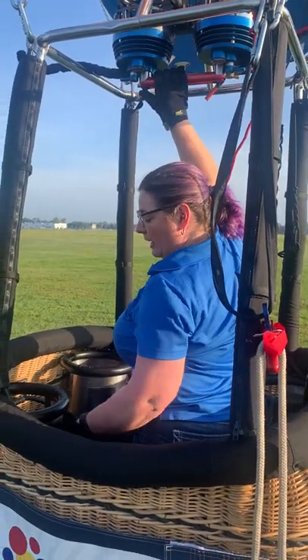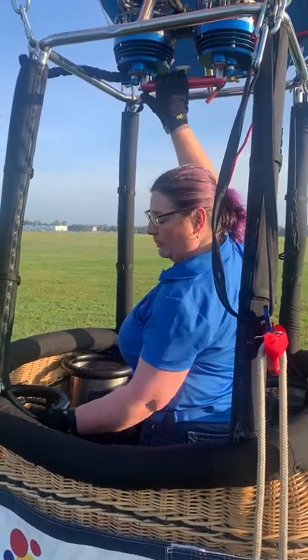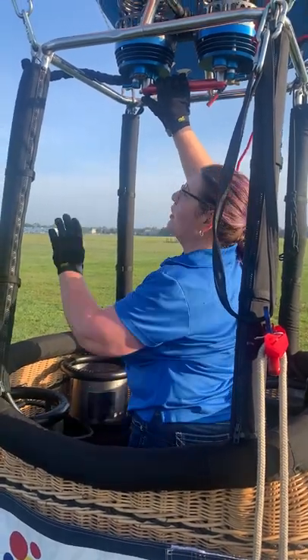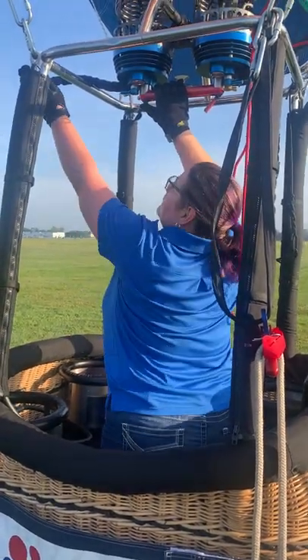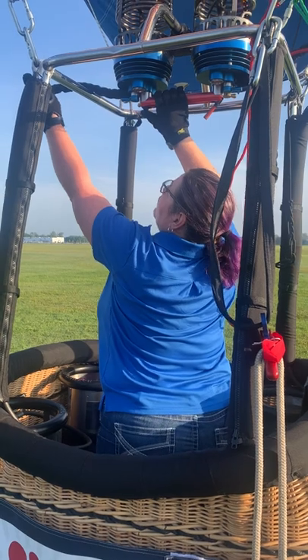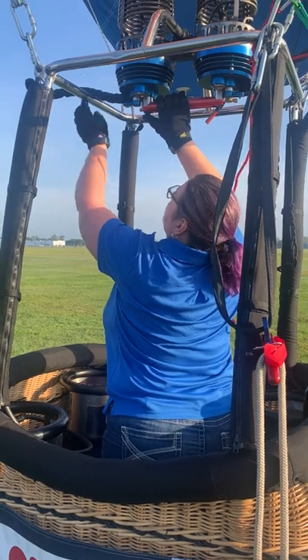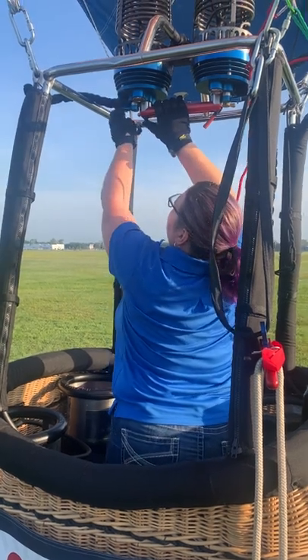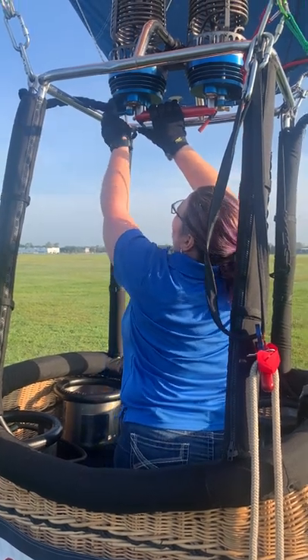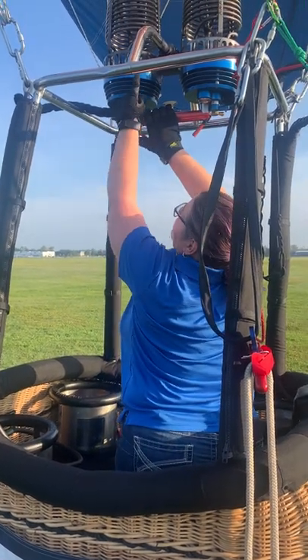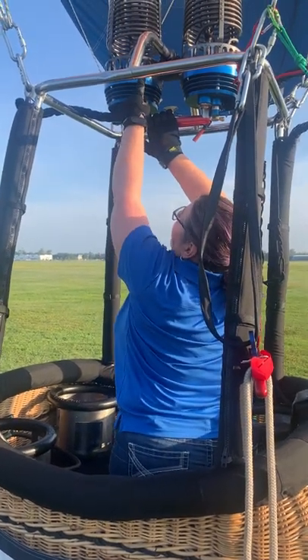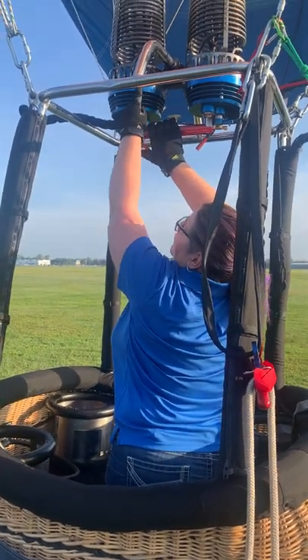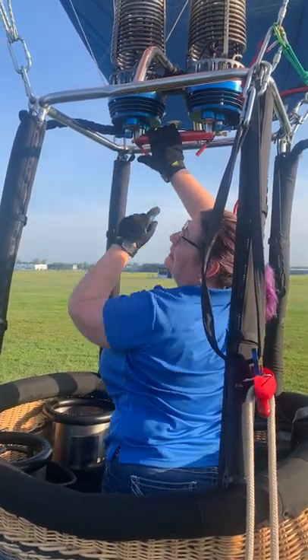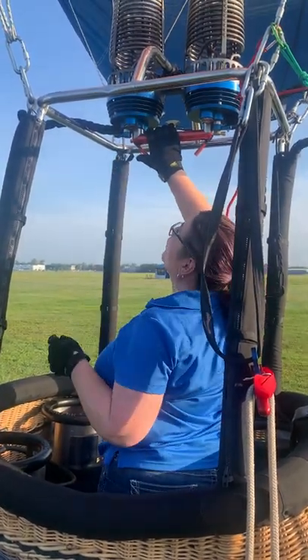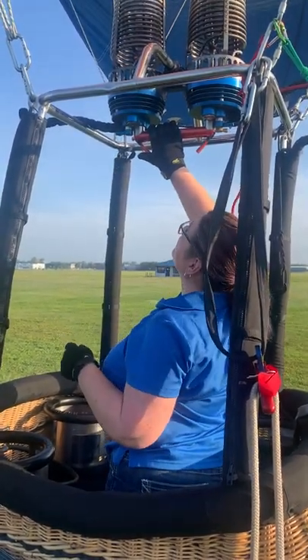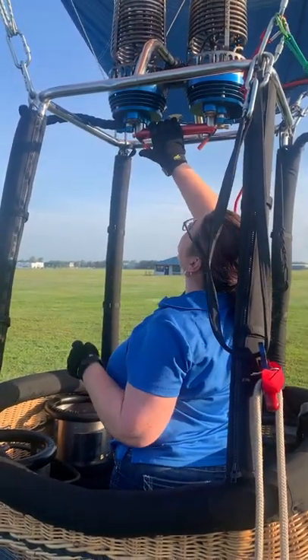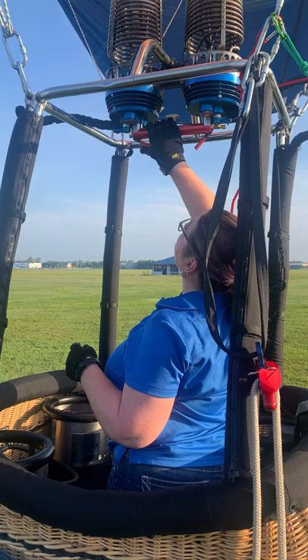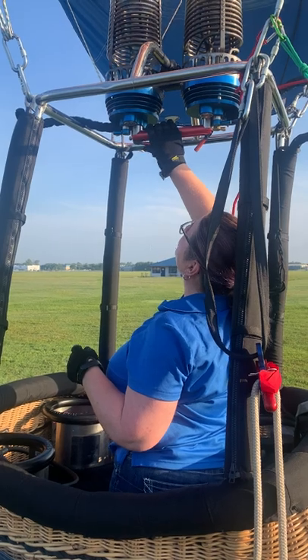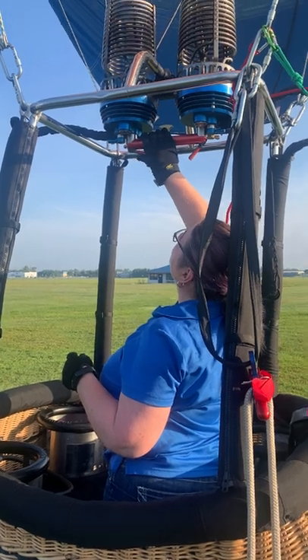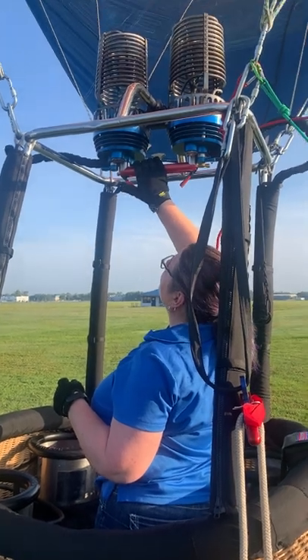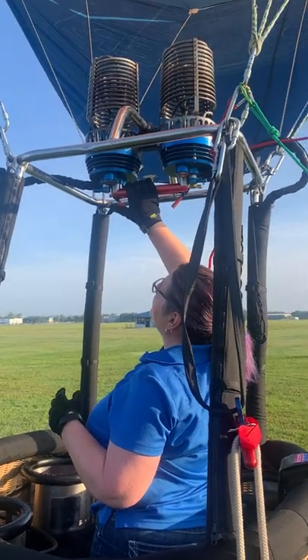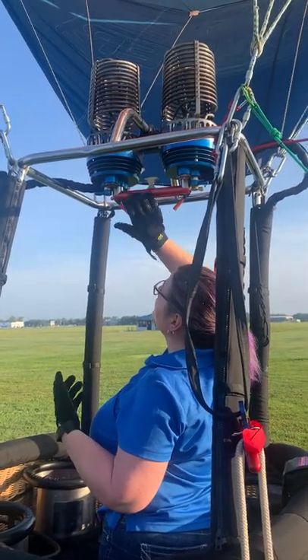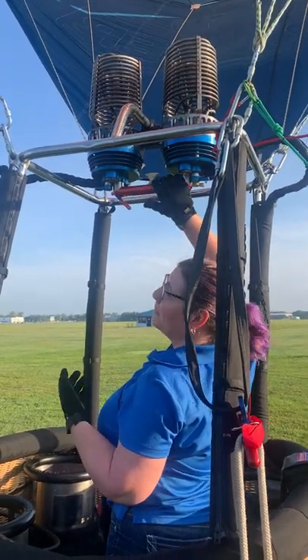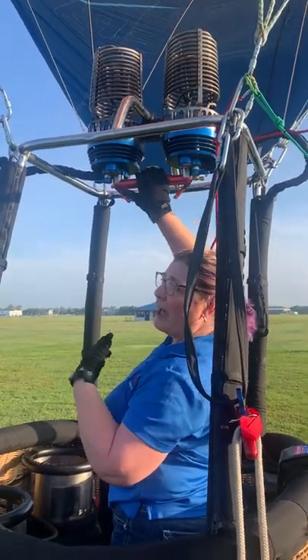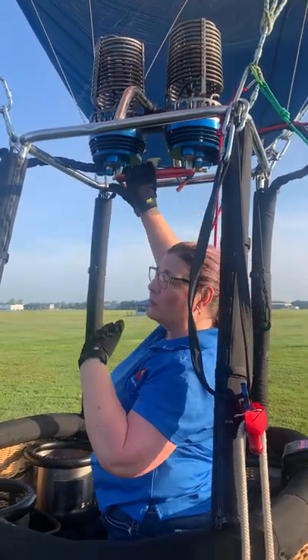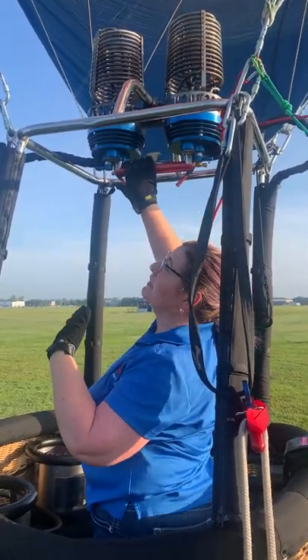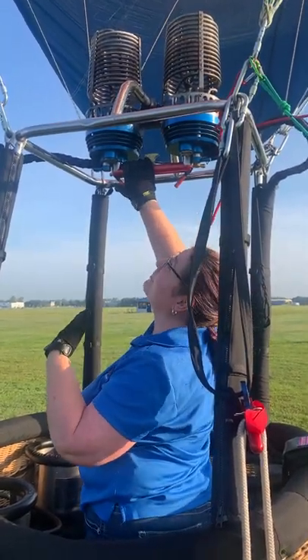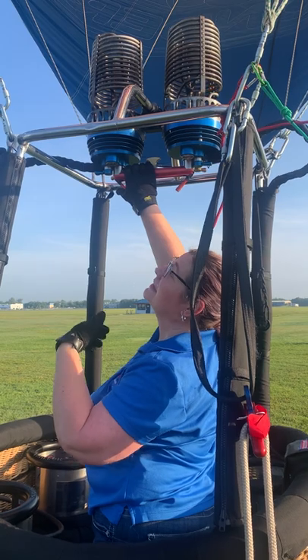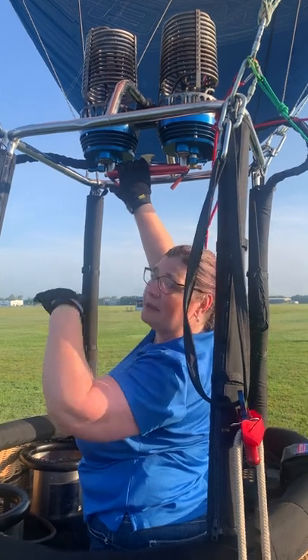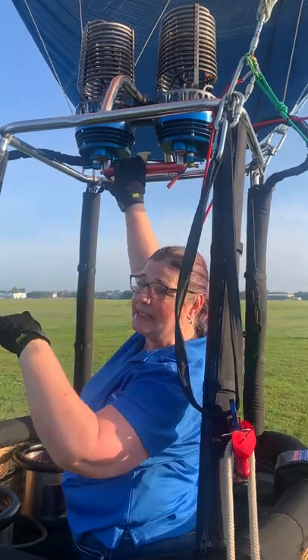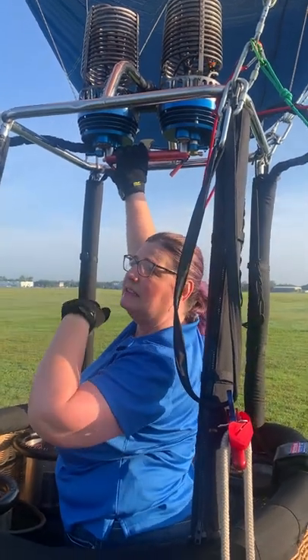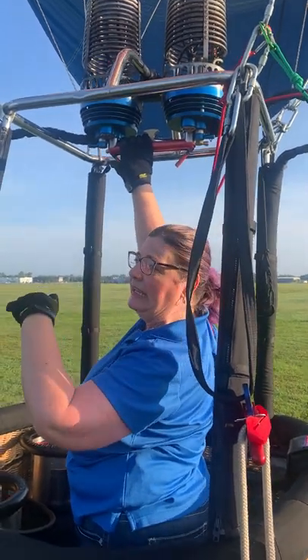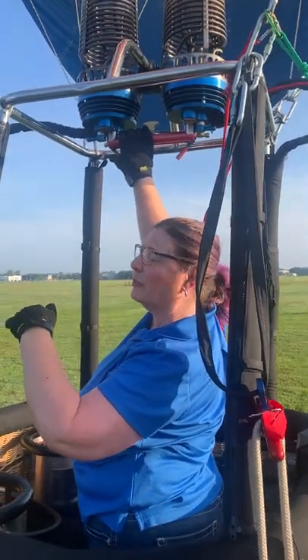The fuel runs up through these hoses into the burners, and it's preheated in the coils here. That's the burner I'm going to fly on most of the time — it's going to keep consistent heat in the wind.